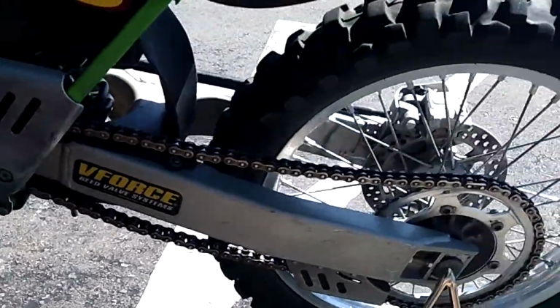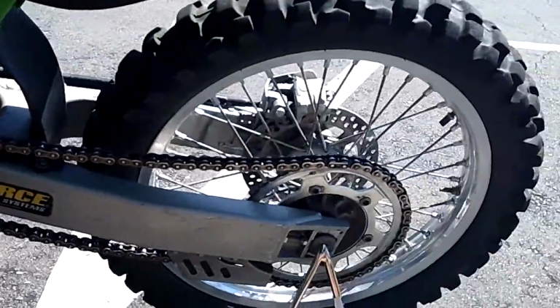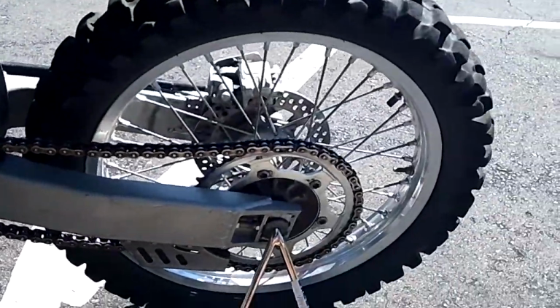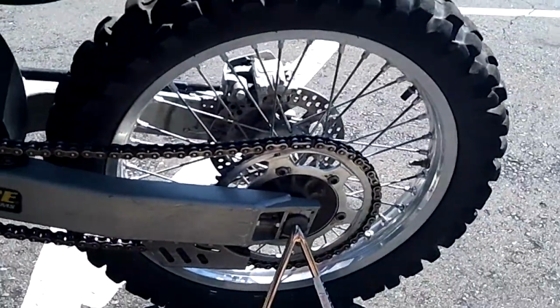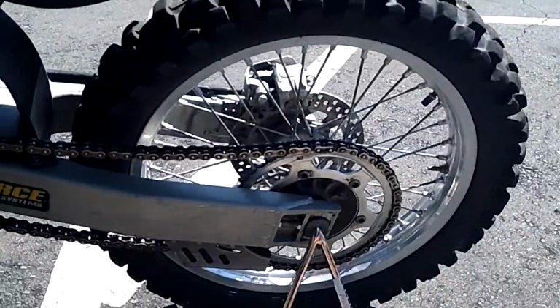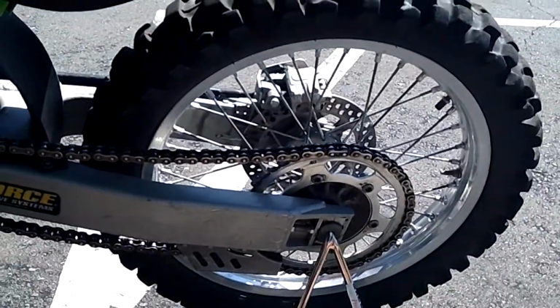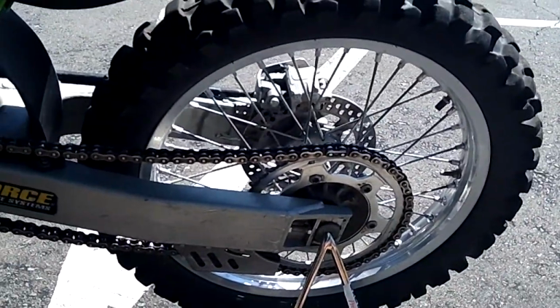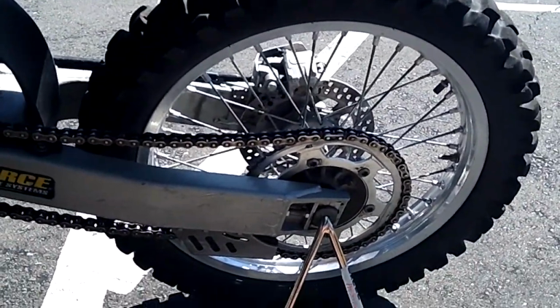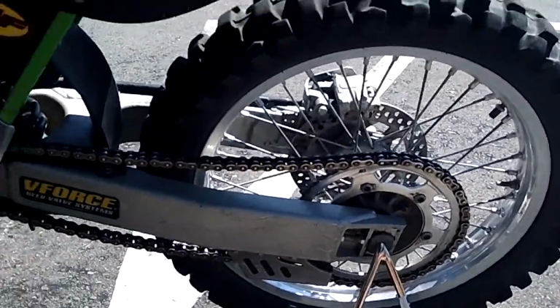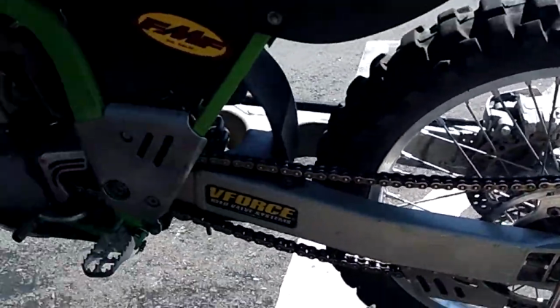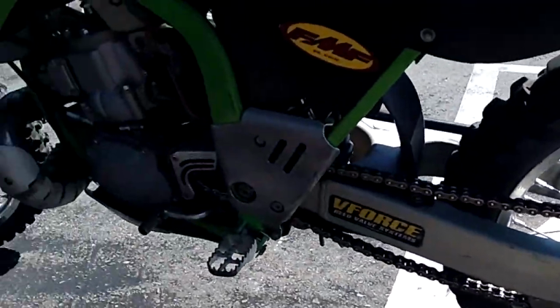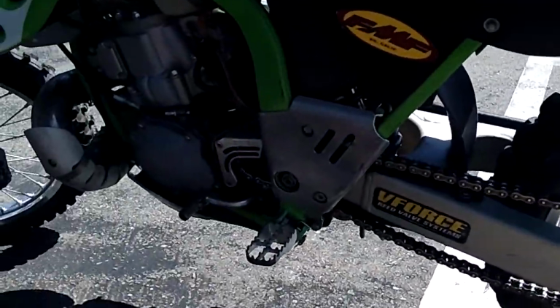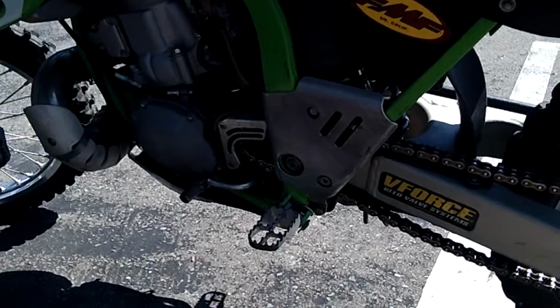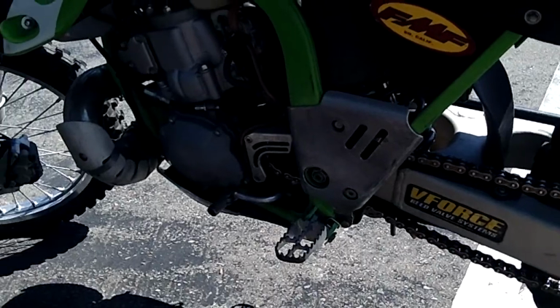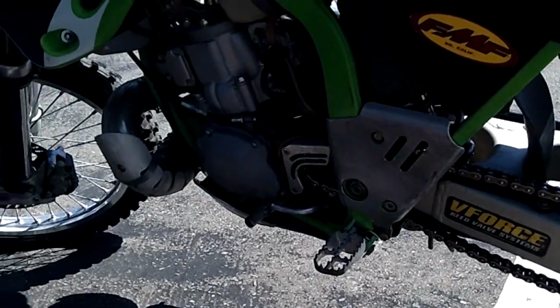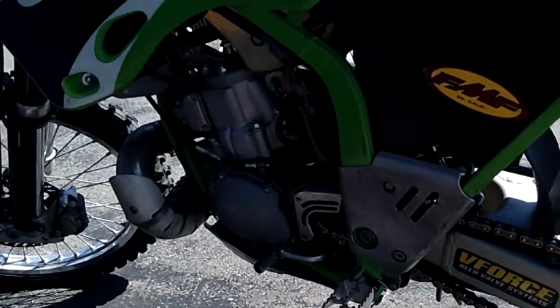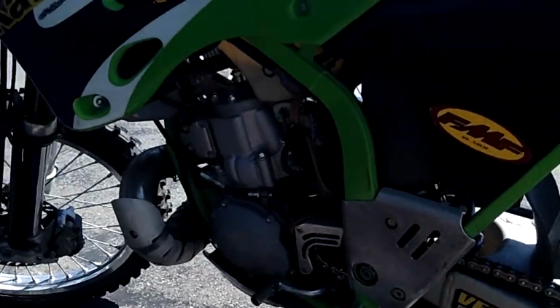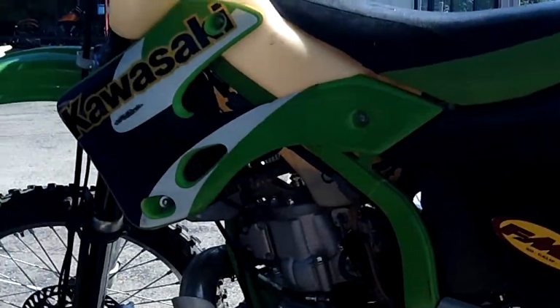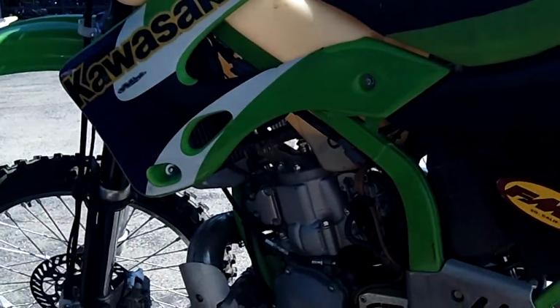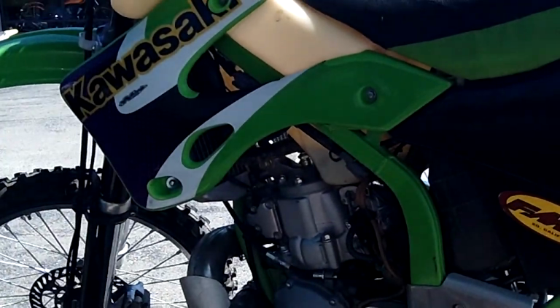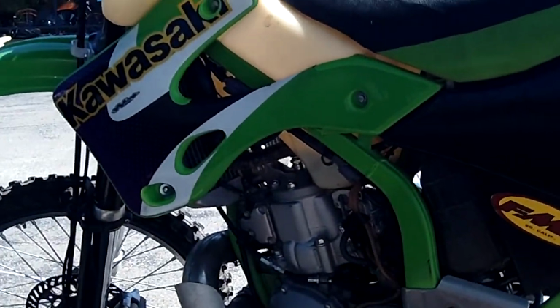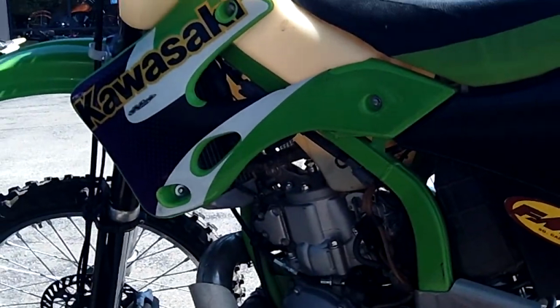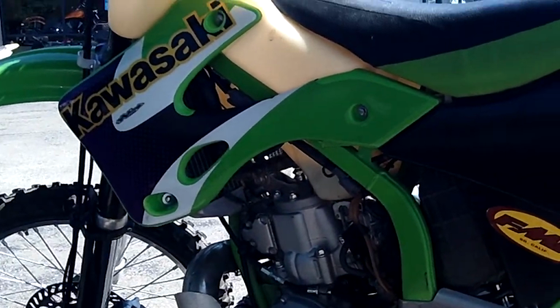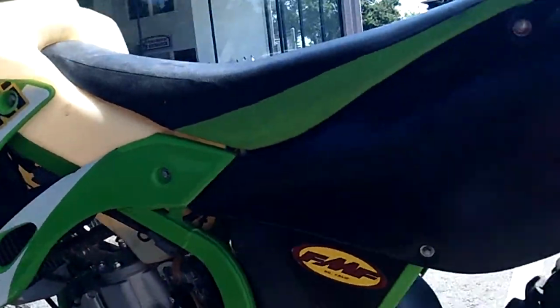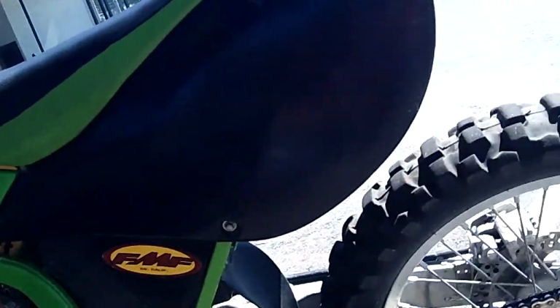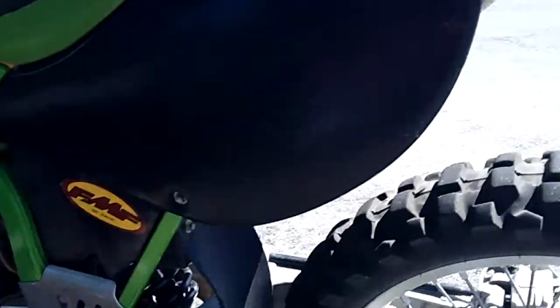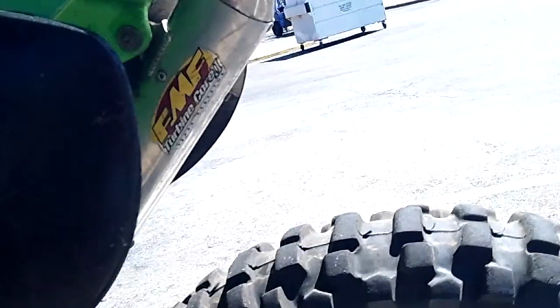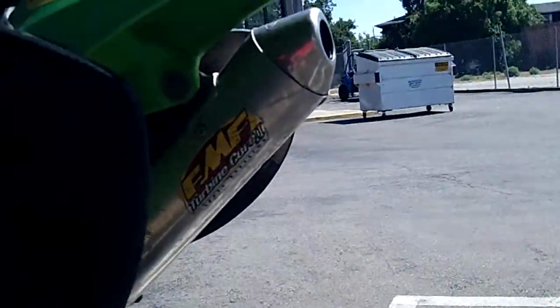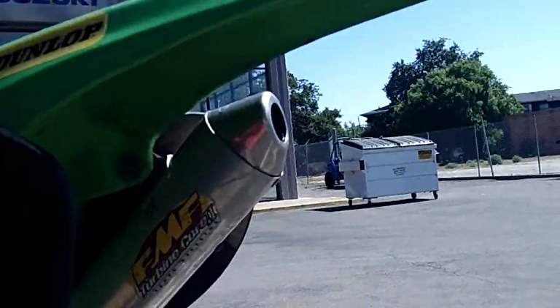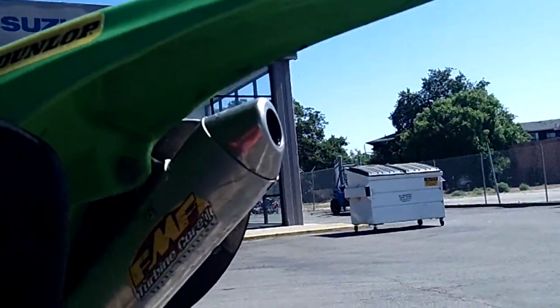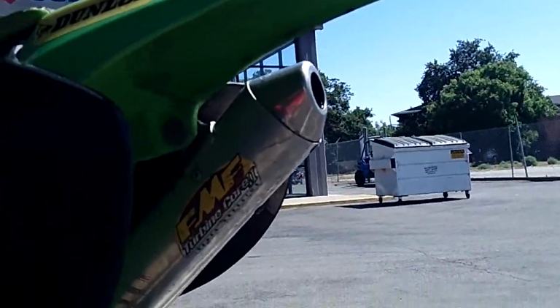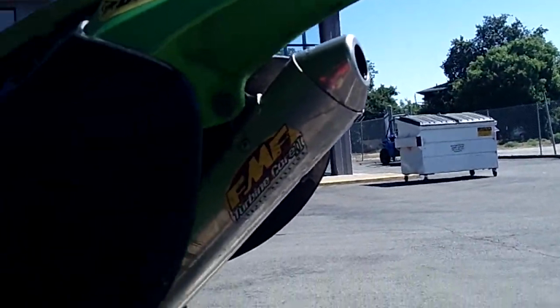This bike is ready to roll. We have a lot of the stock stuff including the bars, the pipe, the stock plastics, and the stock exhaust. Also got the FMF Spark Arrestor exhaust underneath there.